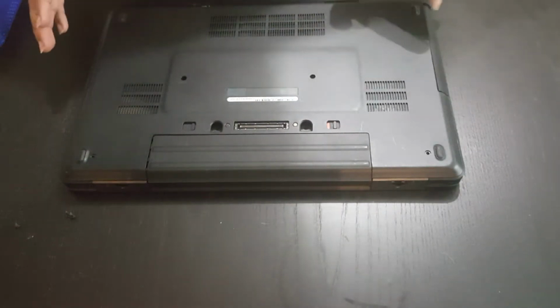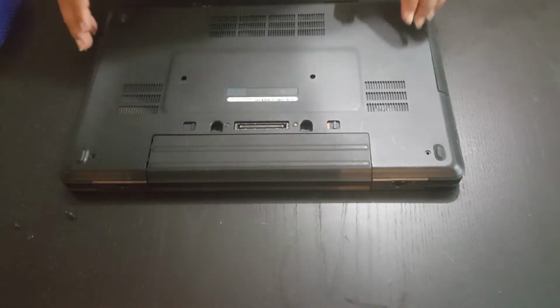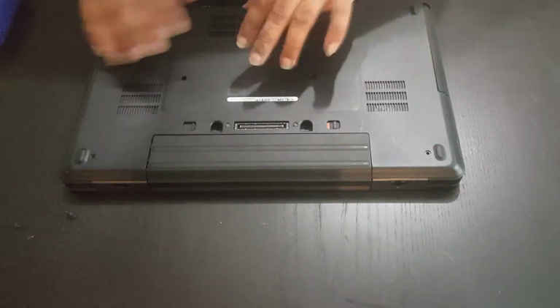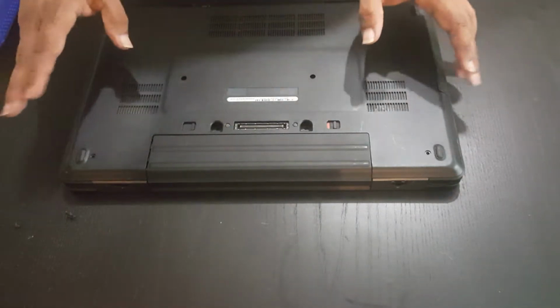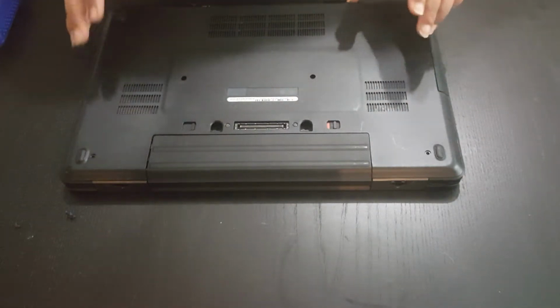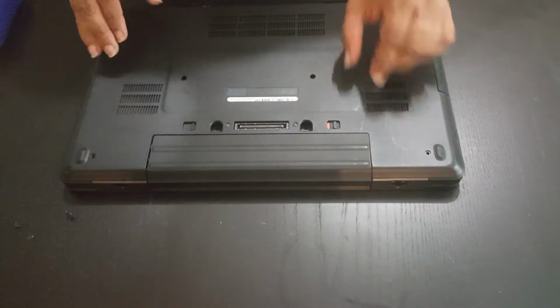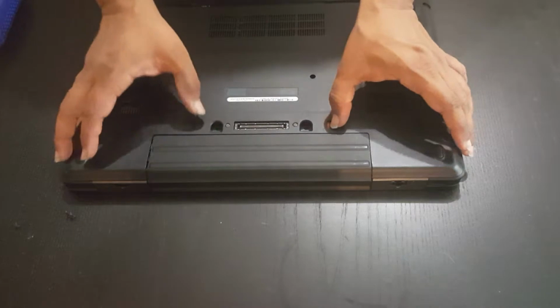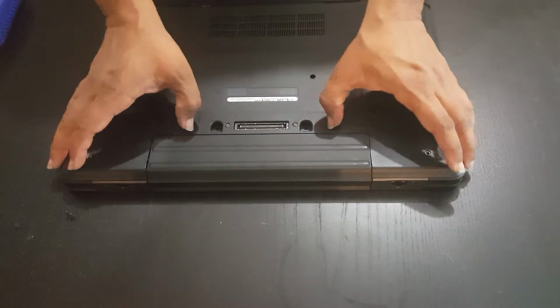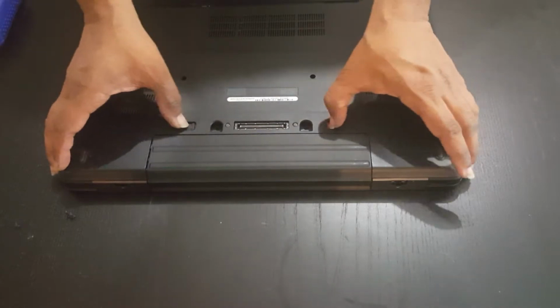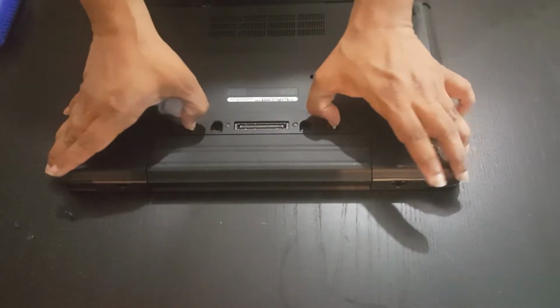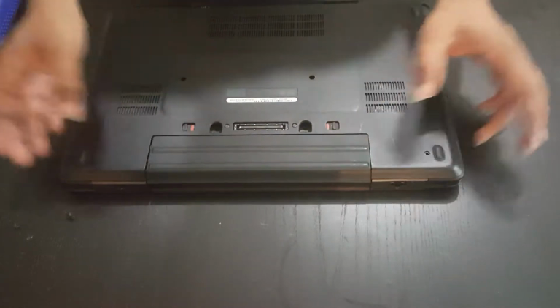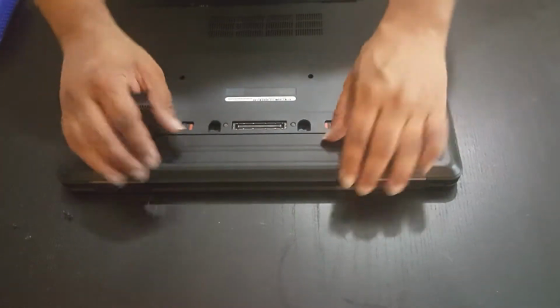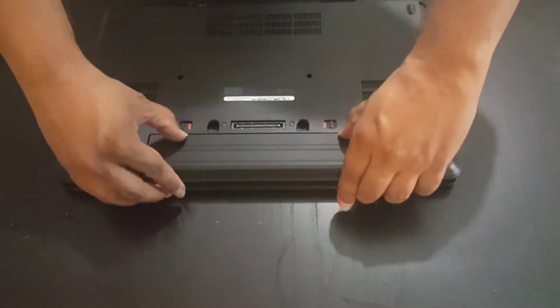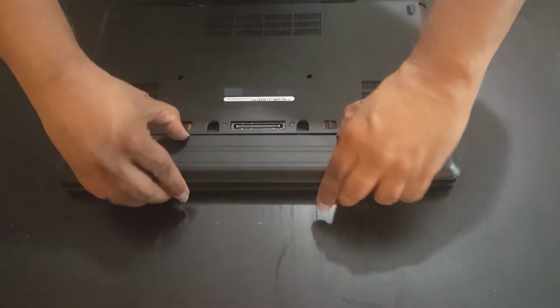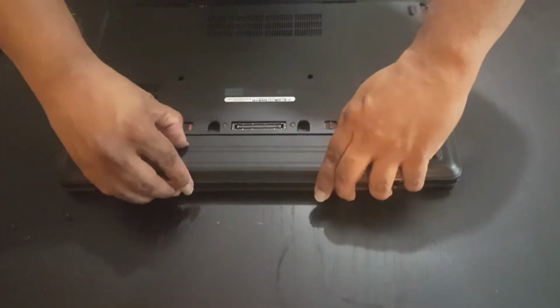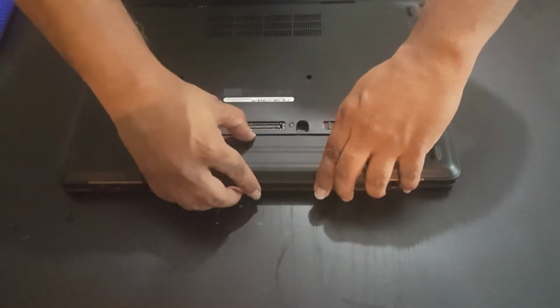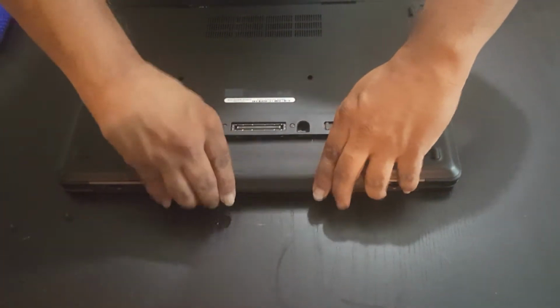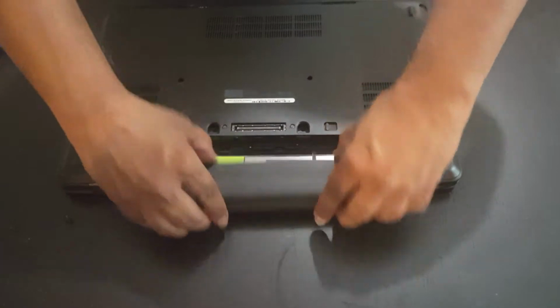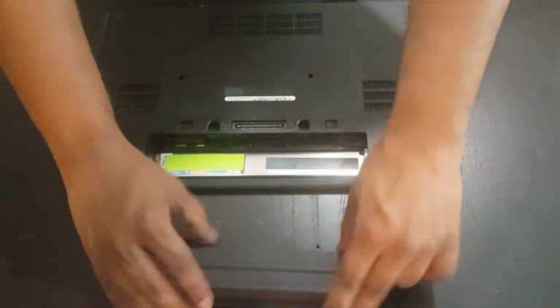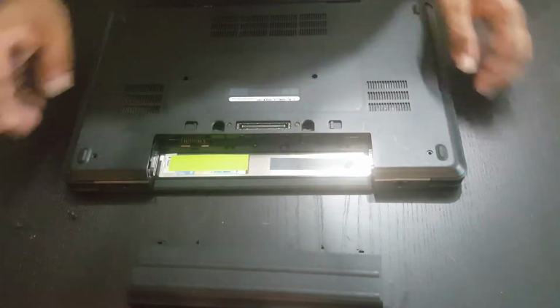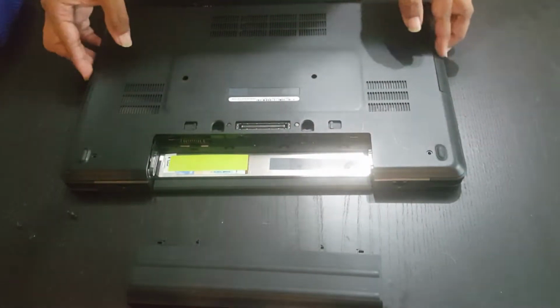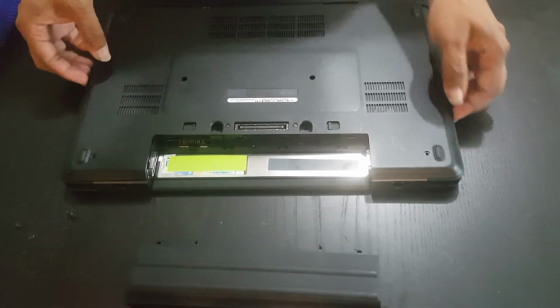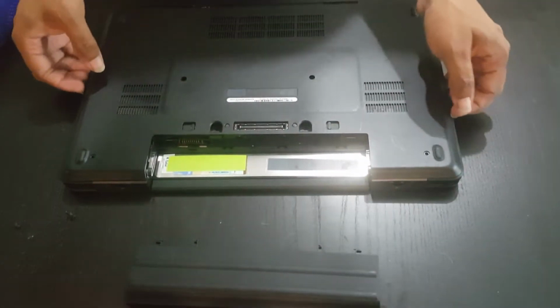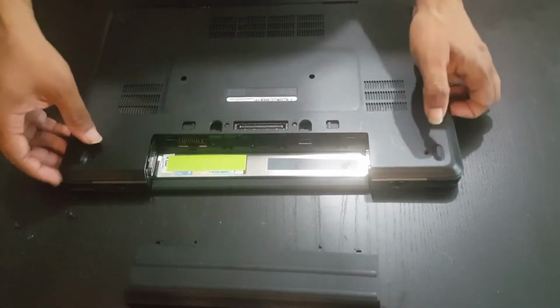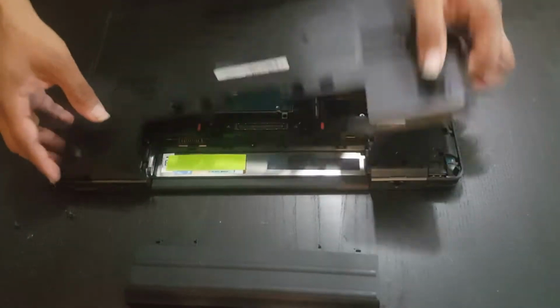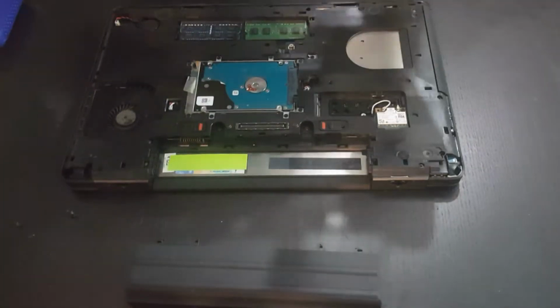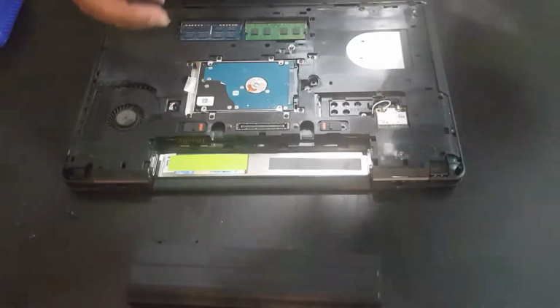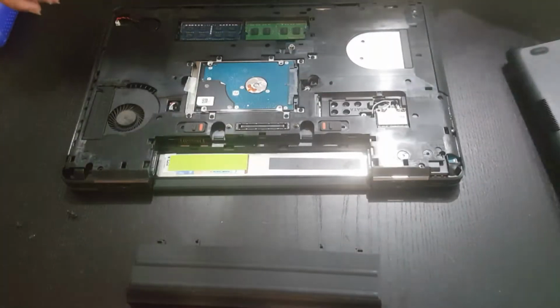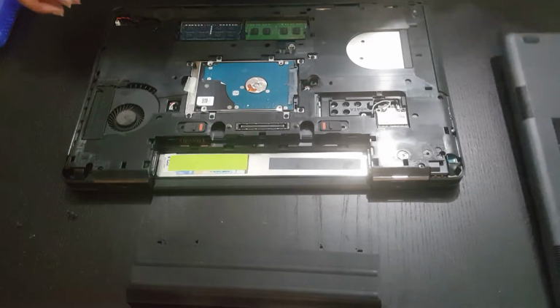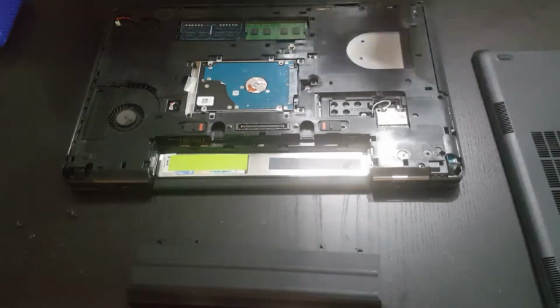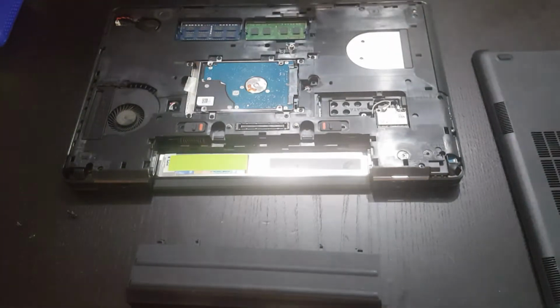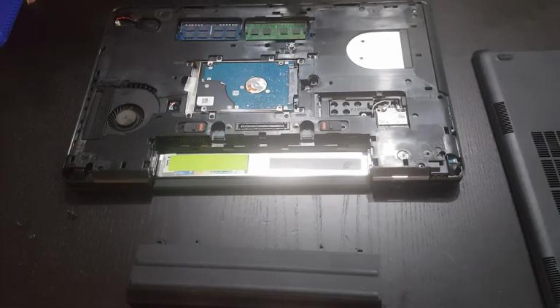First, go ahead and unscrew them. Once you've done that, you're going to detach the battery — basically just move your latches and then pull out the battery. Once you've done that, you can remove your back panel by prying it up like so. That's going to expose the internals.